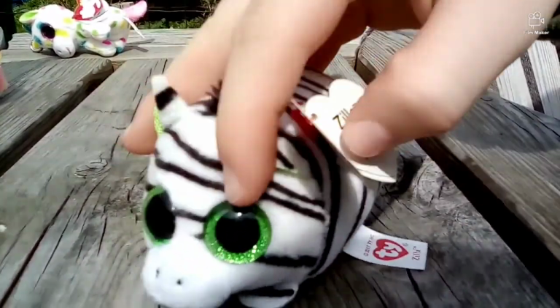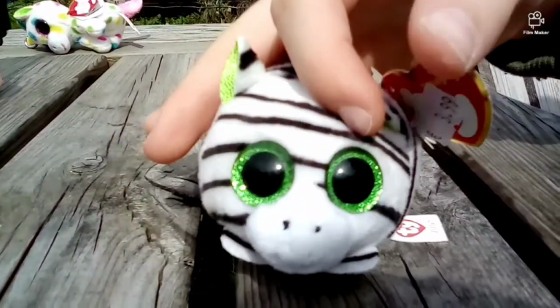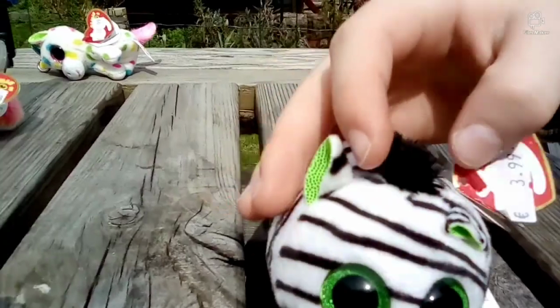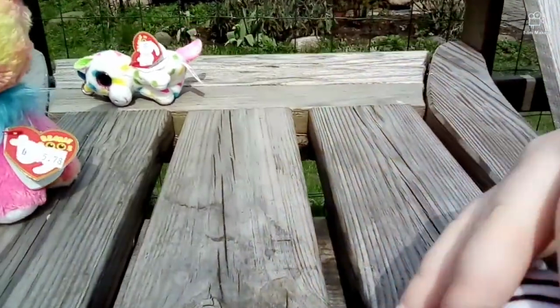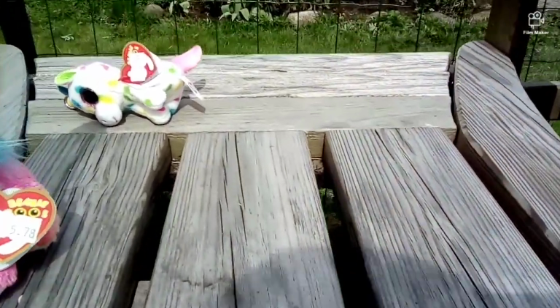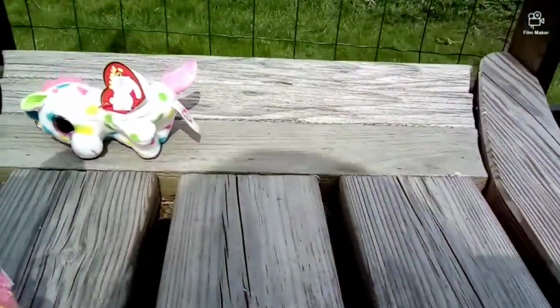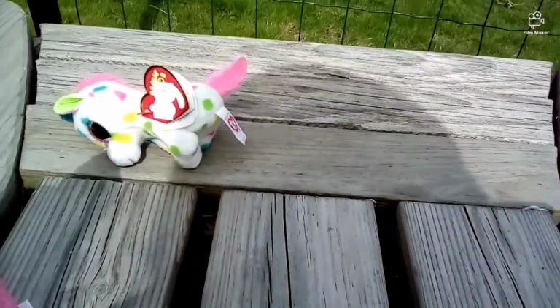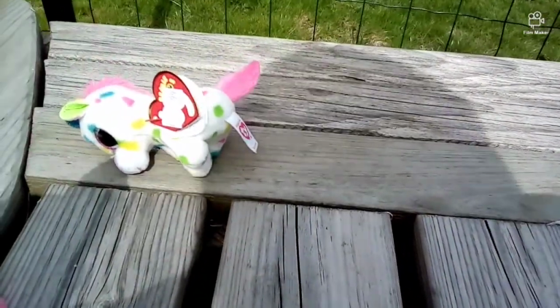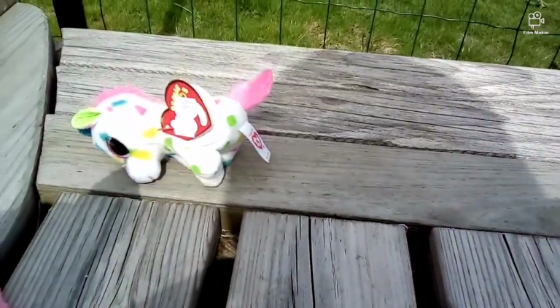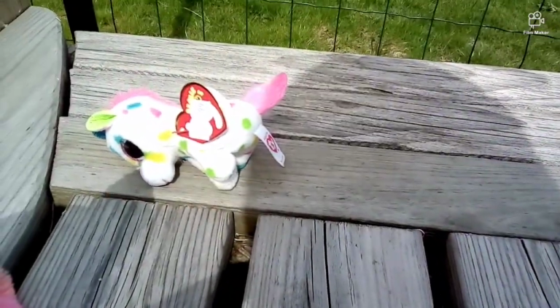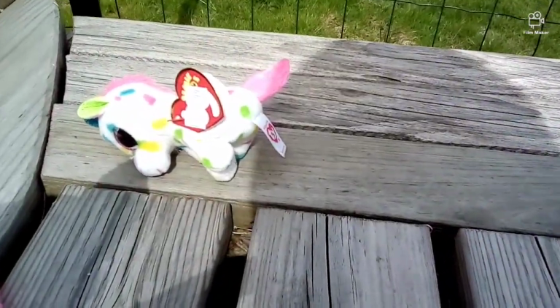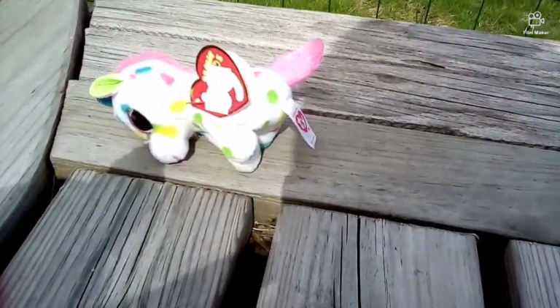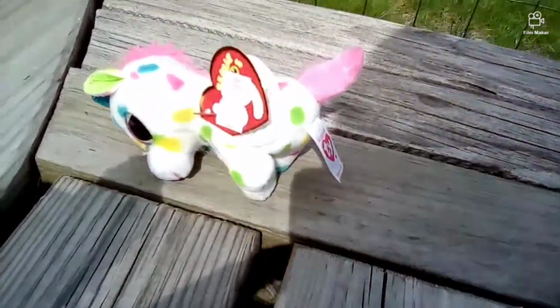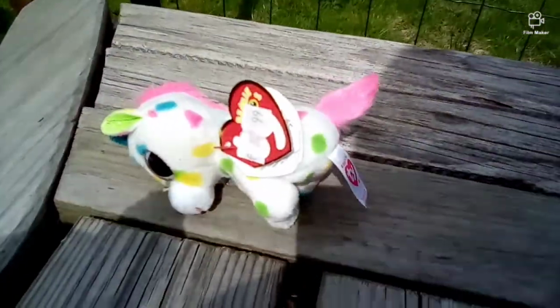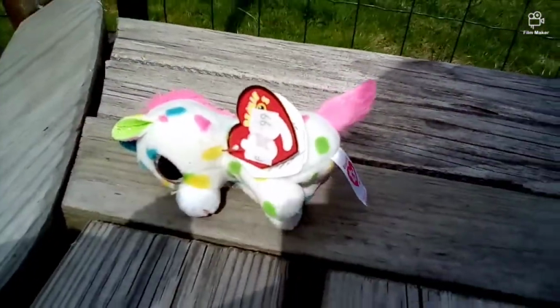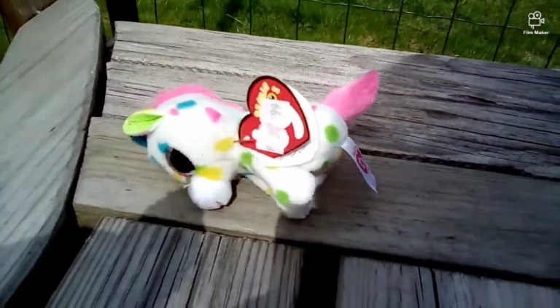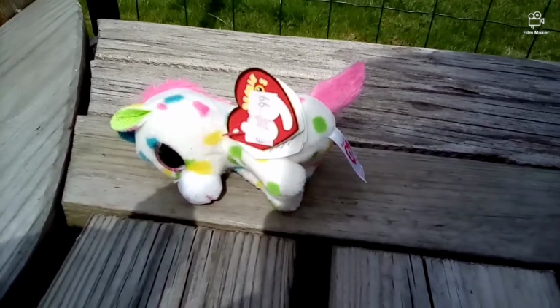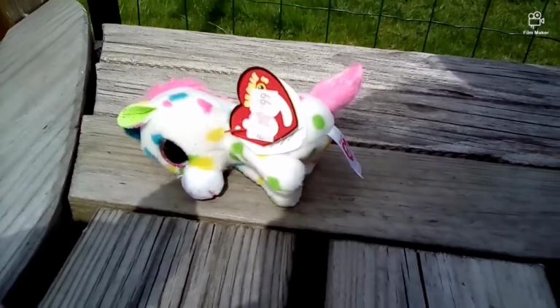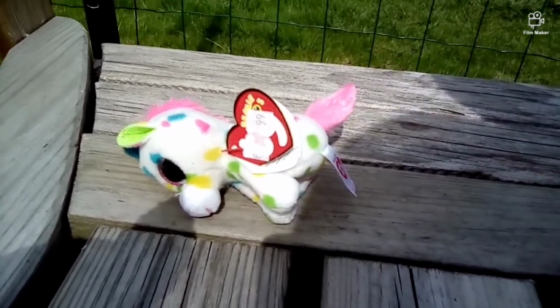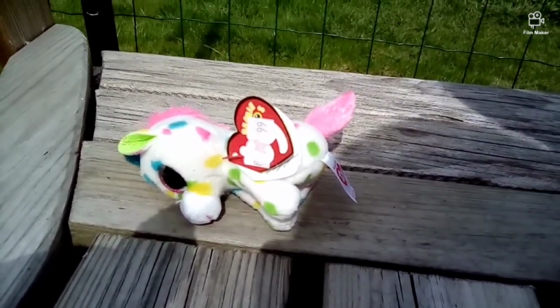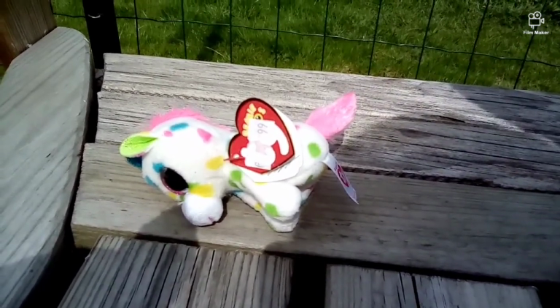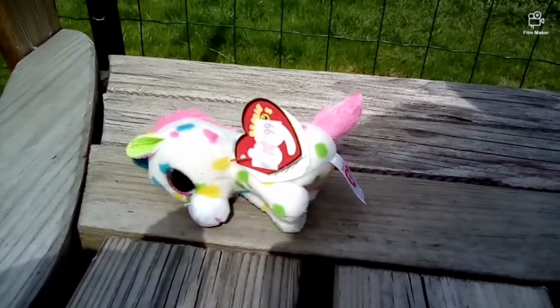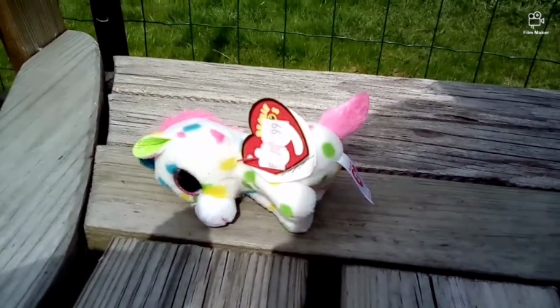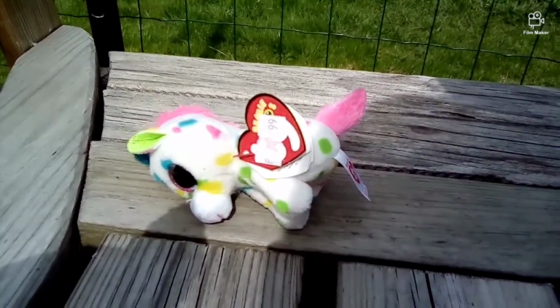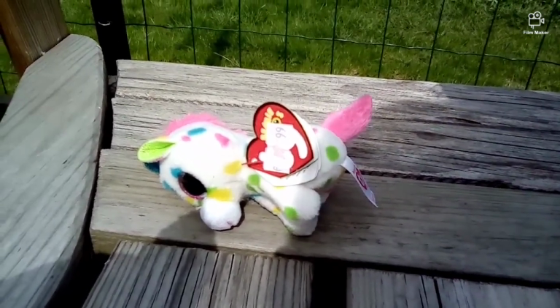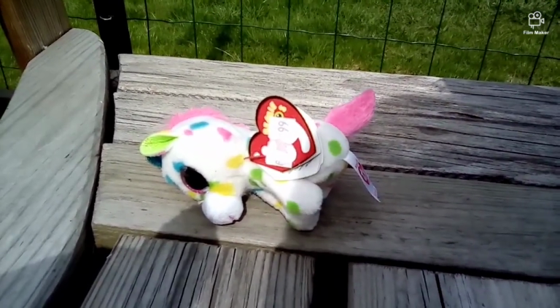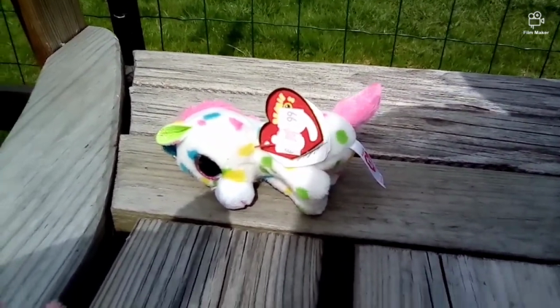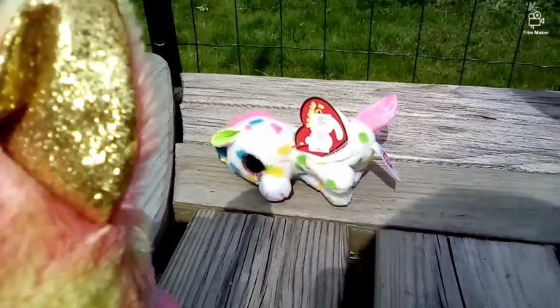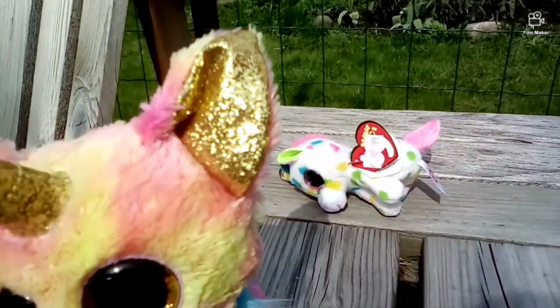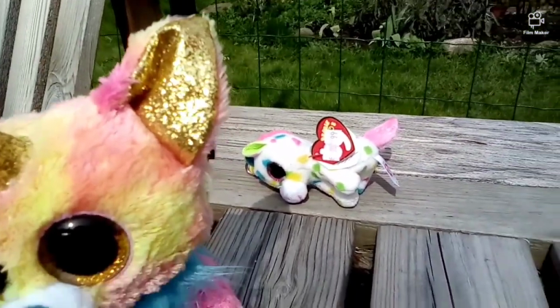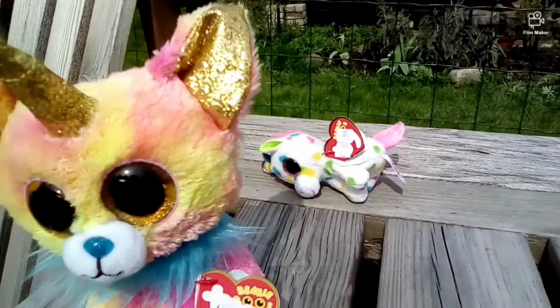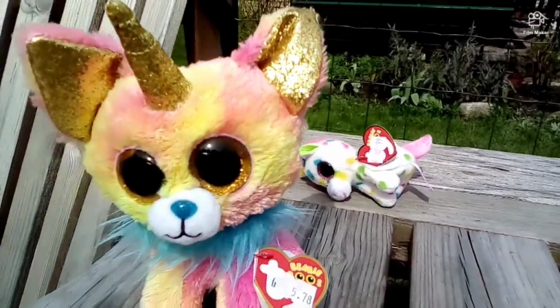And then our very last Beanie Boo, who is this clip-on Harmony. And her poem is: I sing because it's a lot of fun, but only when I sit in the sun. And her birthday is September 7.